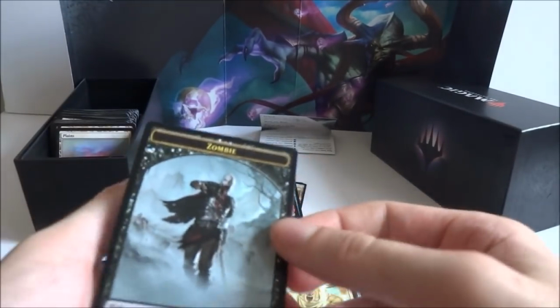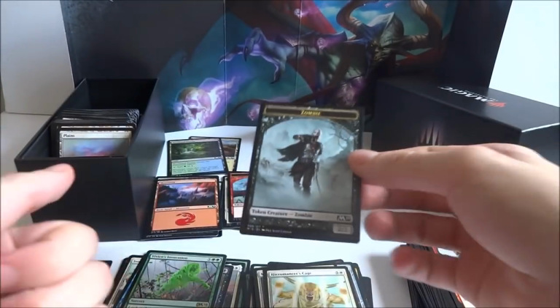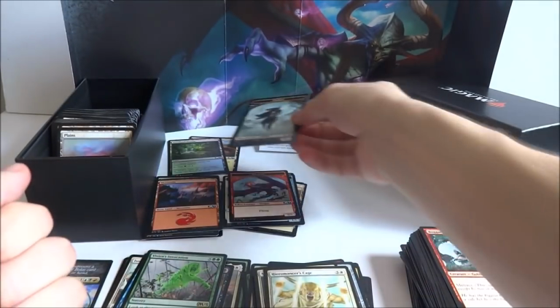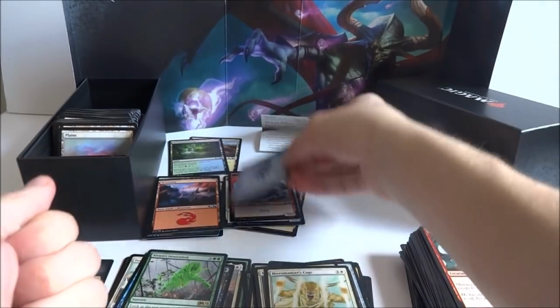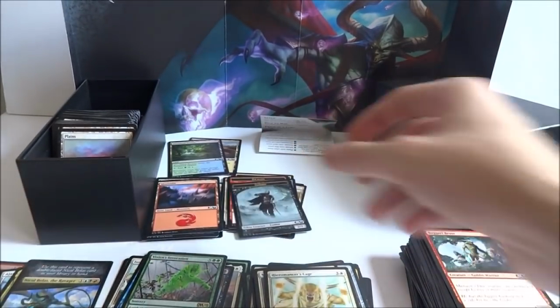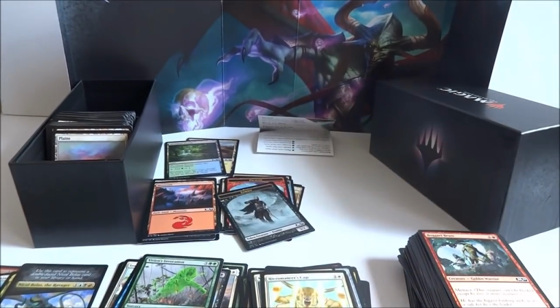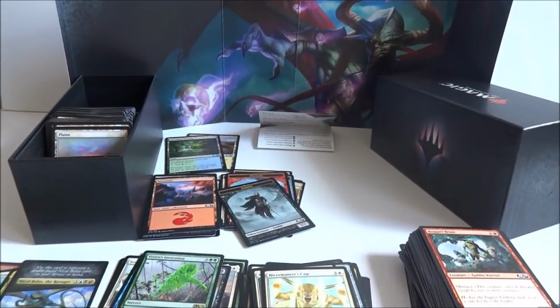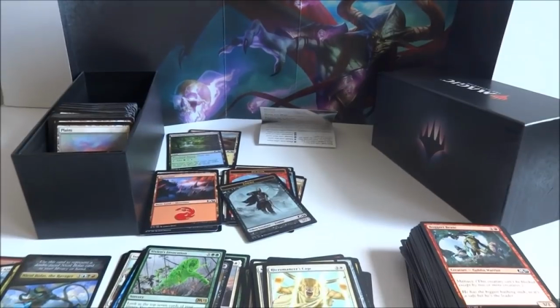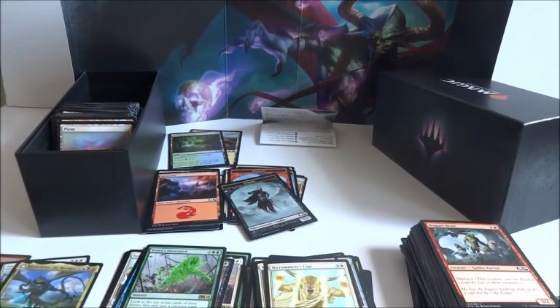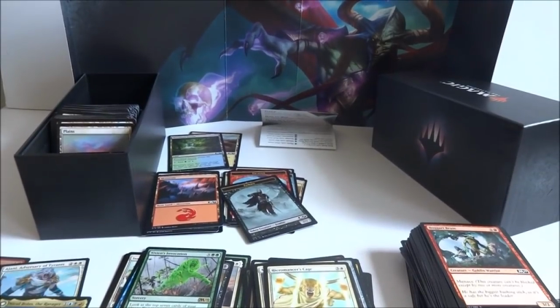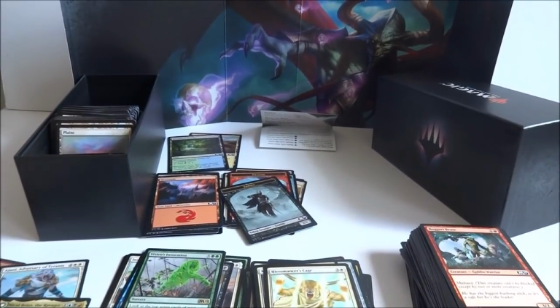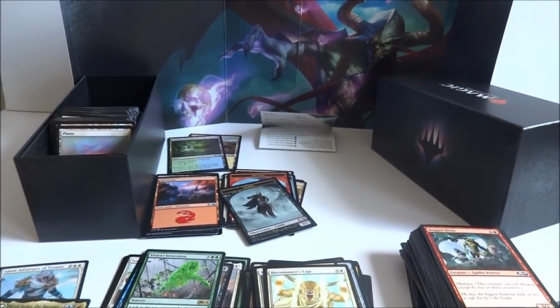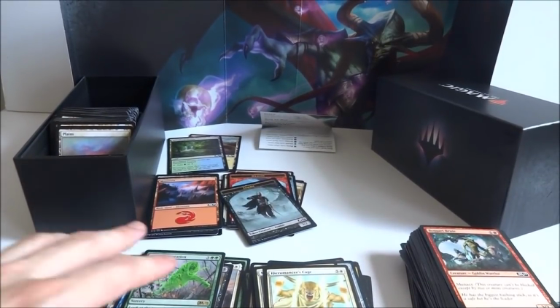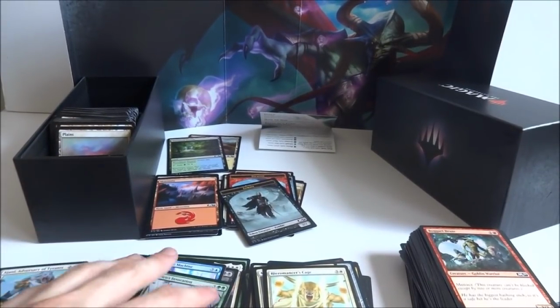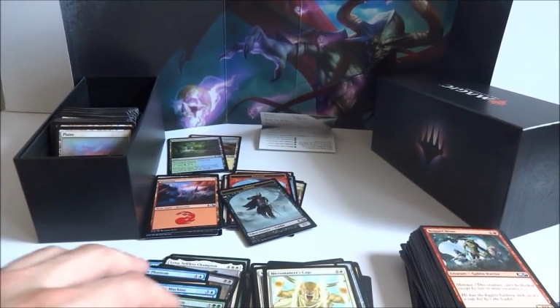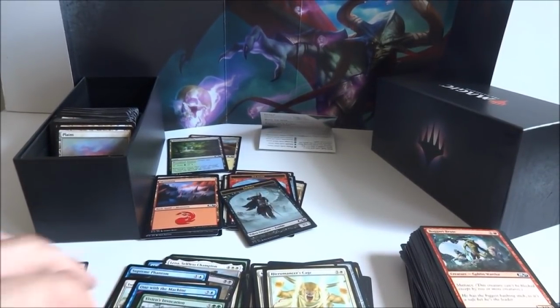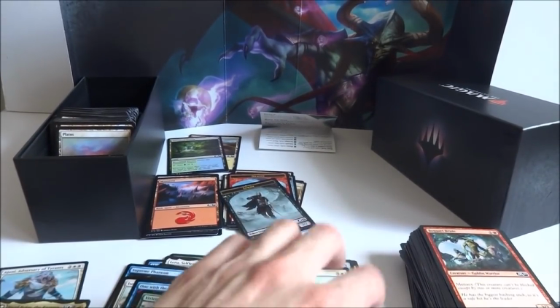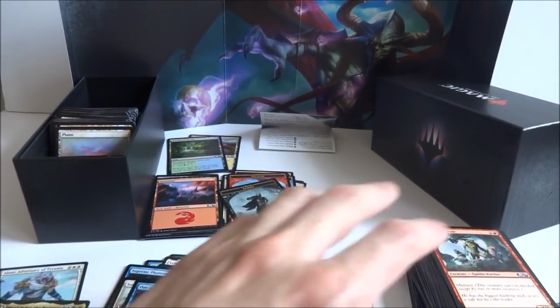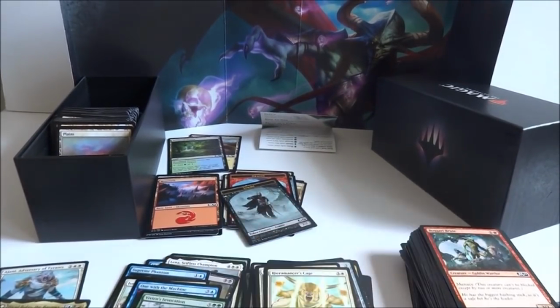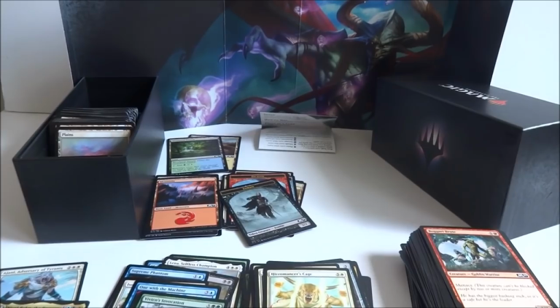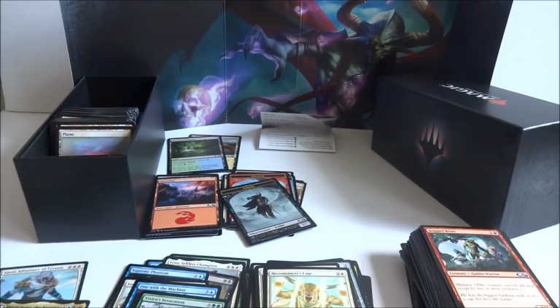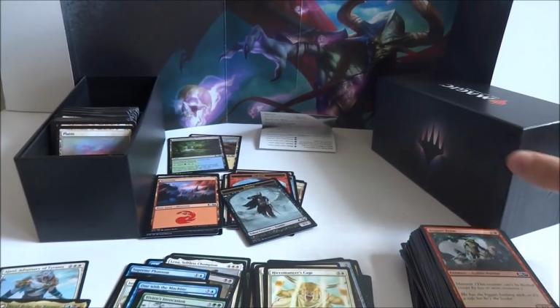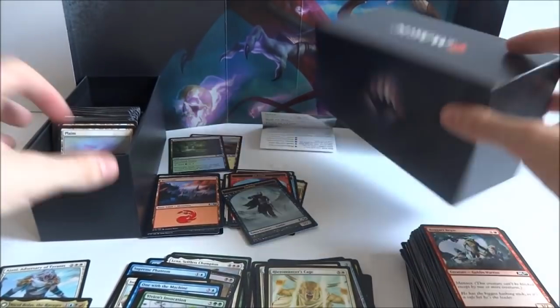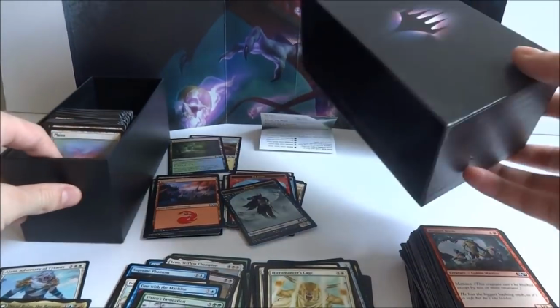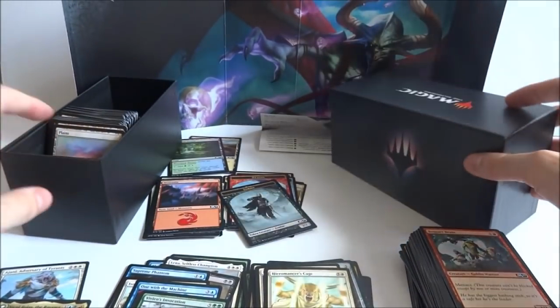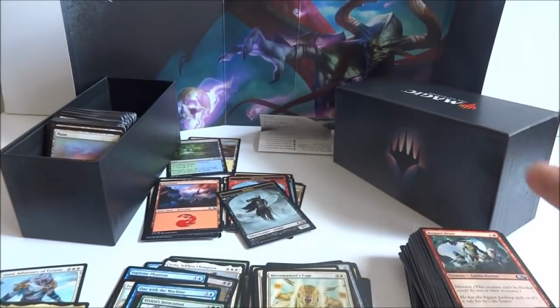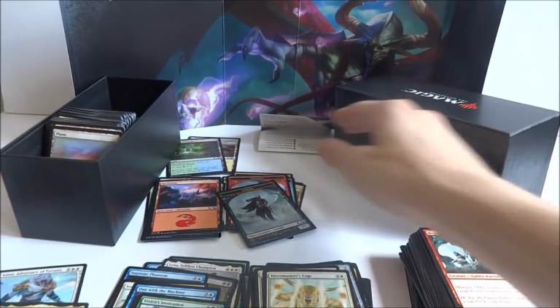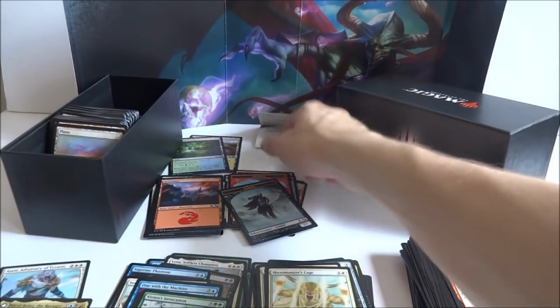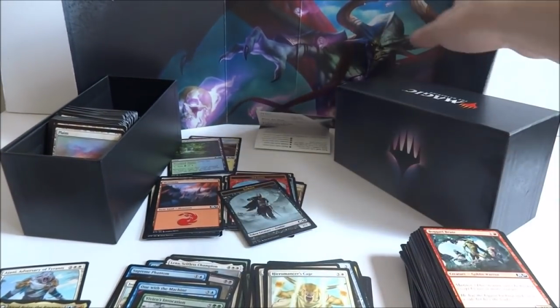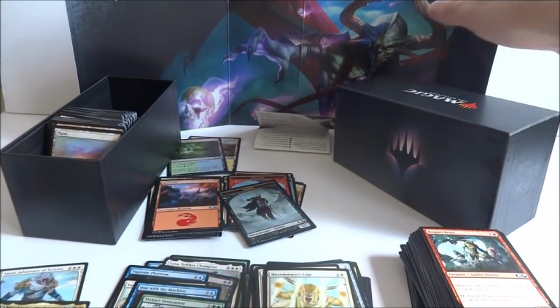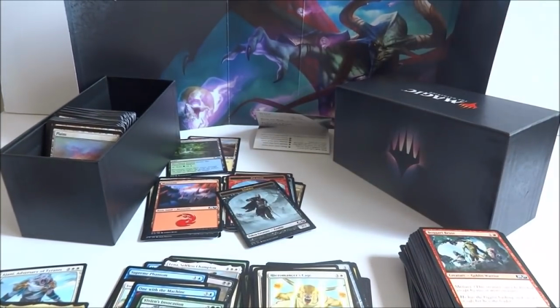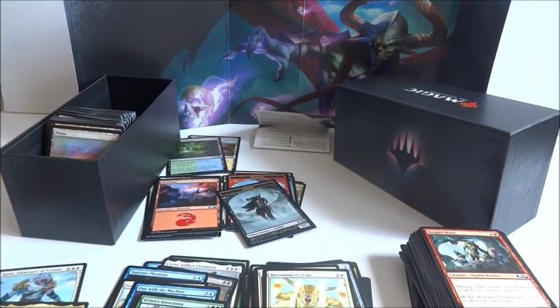Not that bad of a box. I ended up getting two planeswalkers, two foils, a bunch of rares and uncommons, got a spin-down die, a nice little storage box, a little rule book, a backdrop, and a lot of fun.